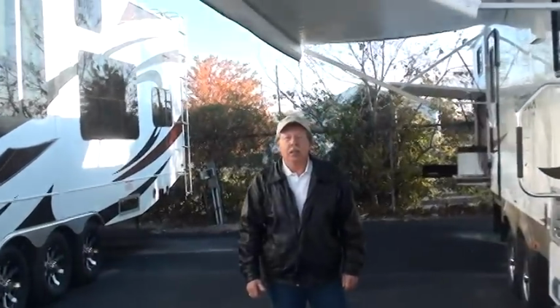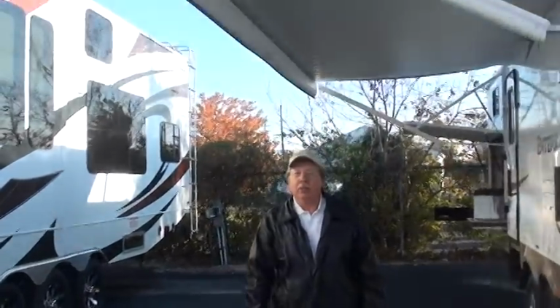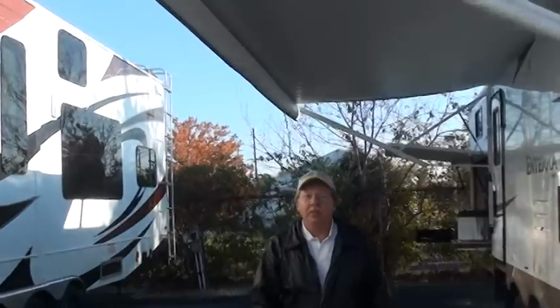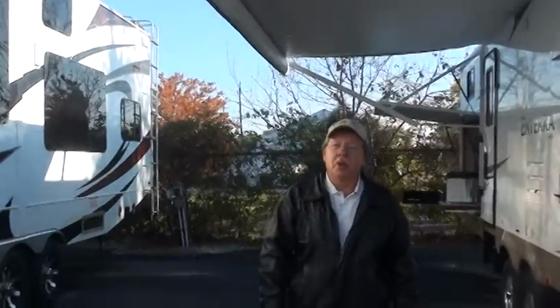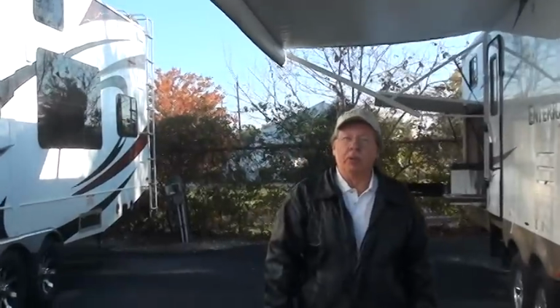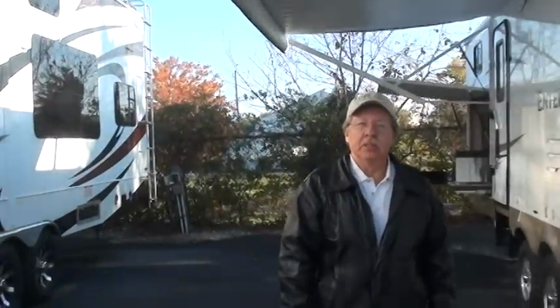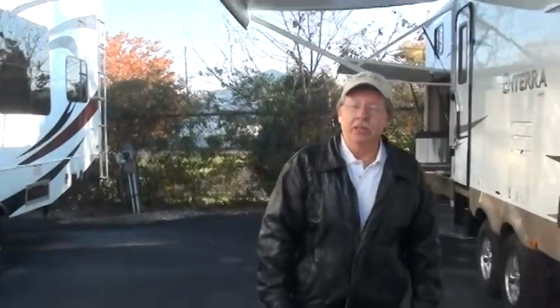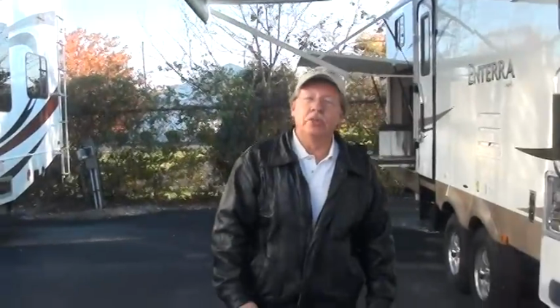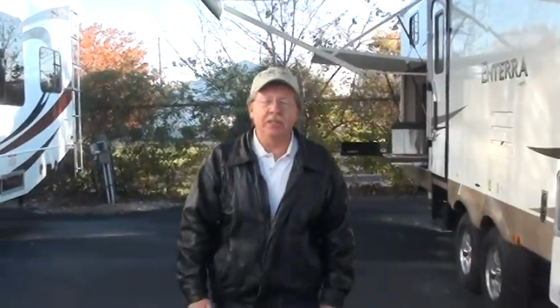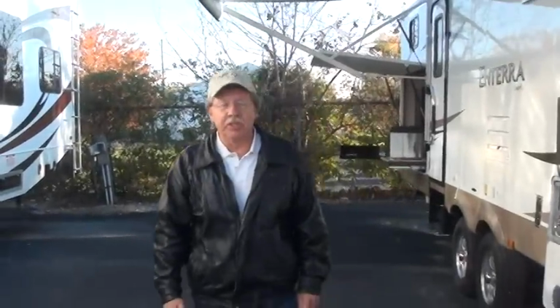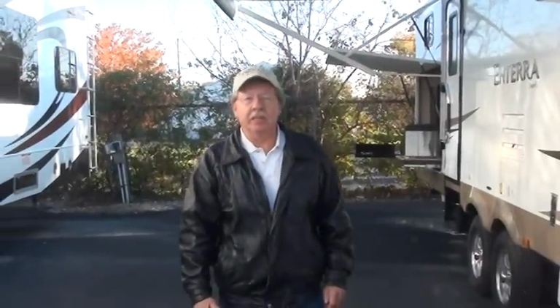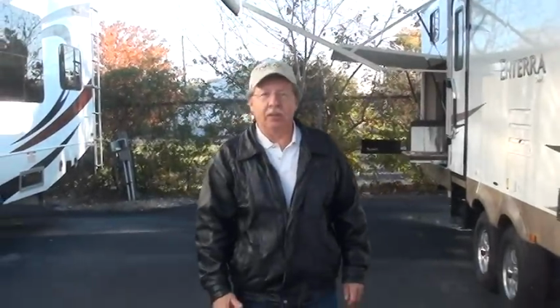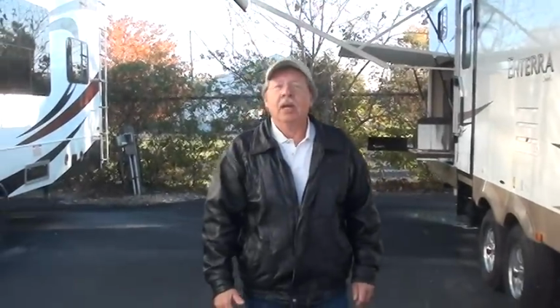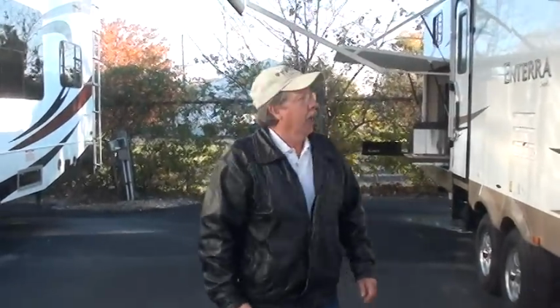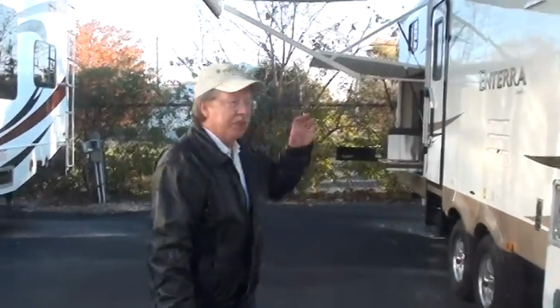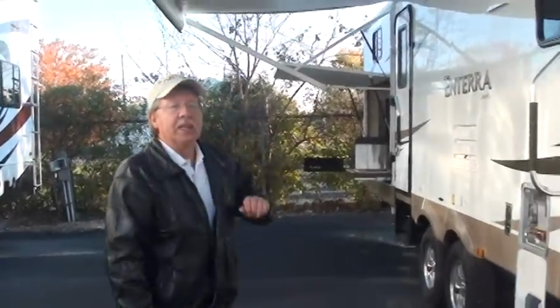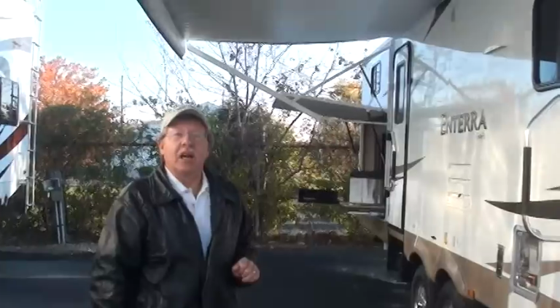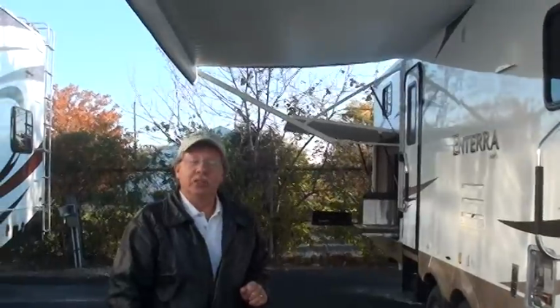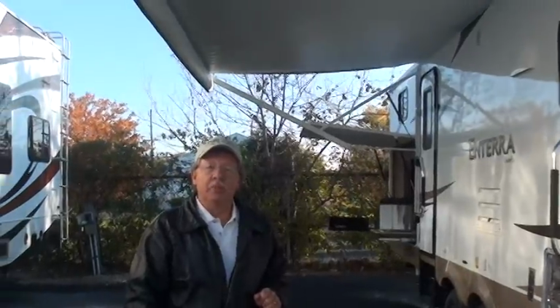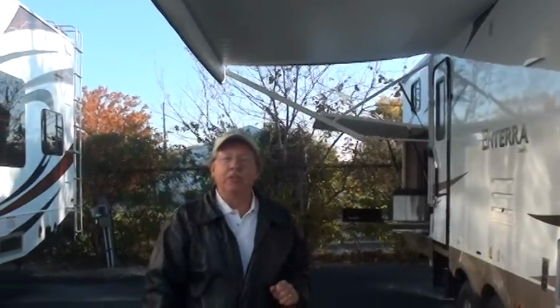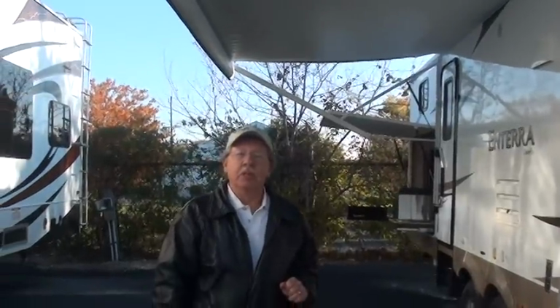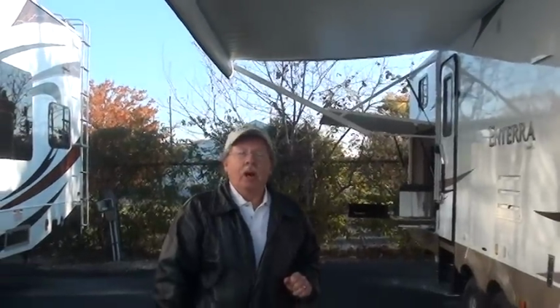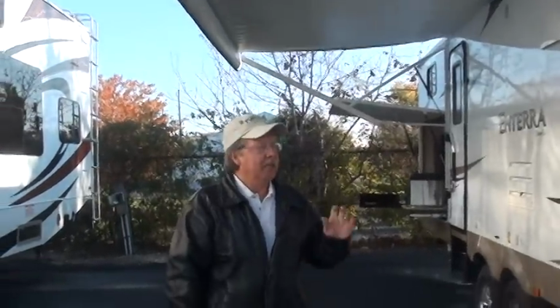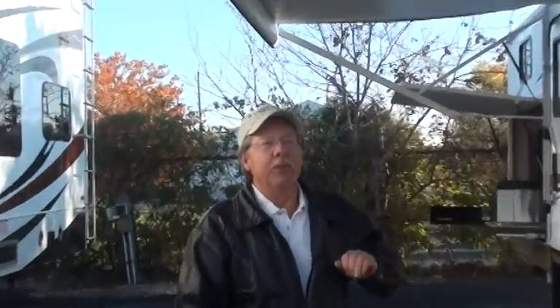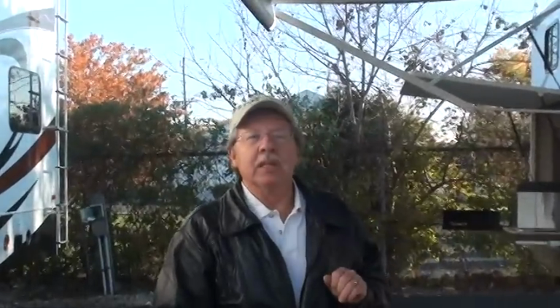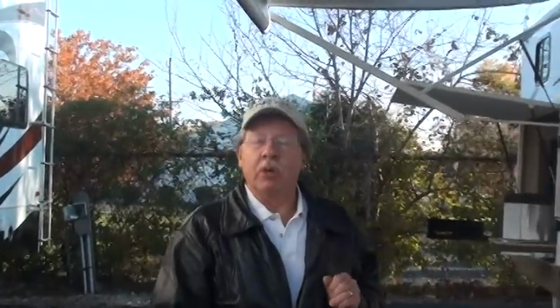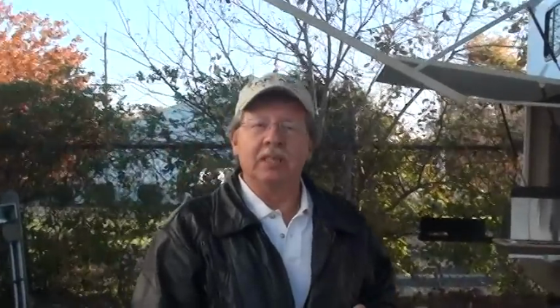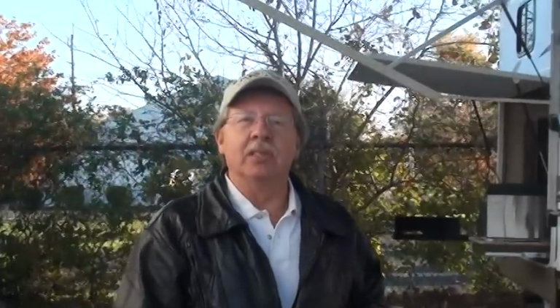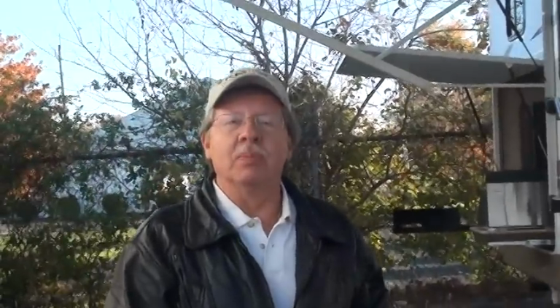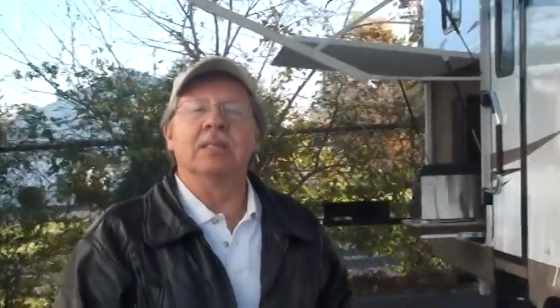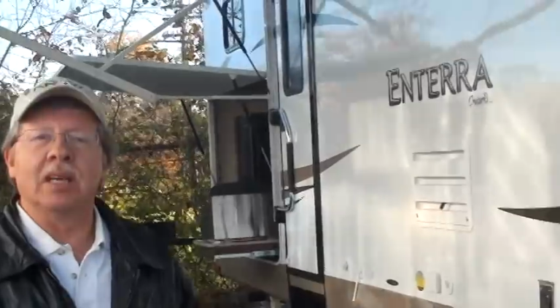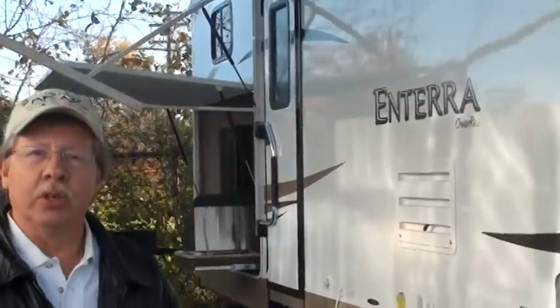Hello, I'm Dan with Holman Motors and I get to show you your 2013 Entera. We're going to start on the outside and show you the many features on the outside of your unit, and then we'll go to the inside and show you the many things inside your unit.